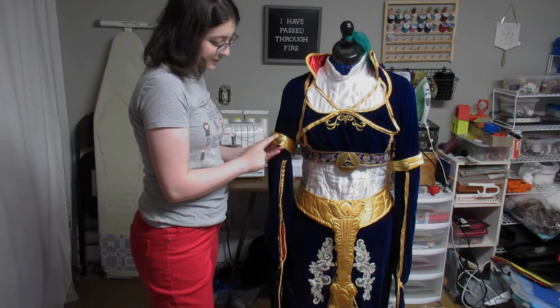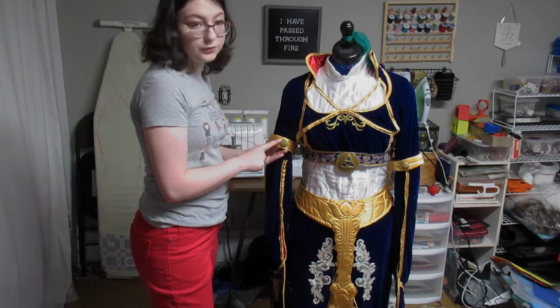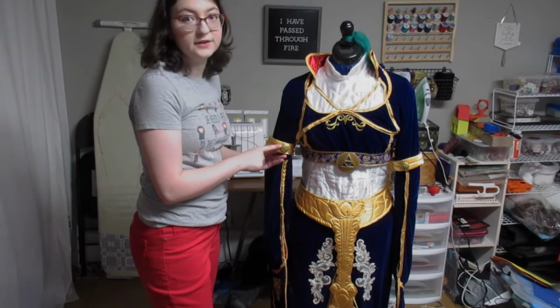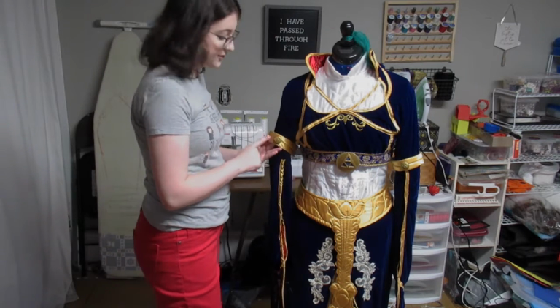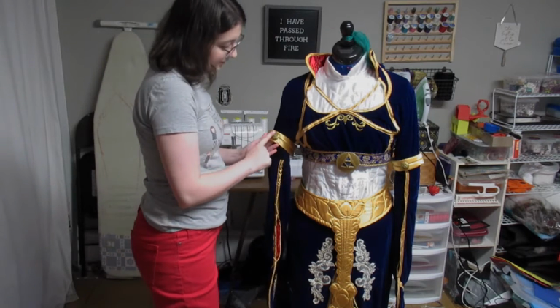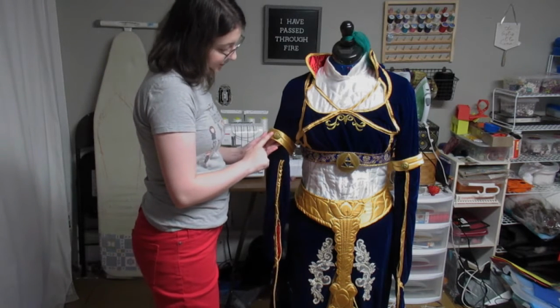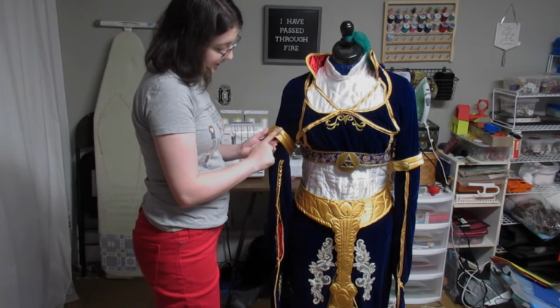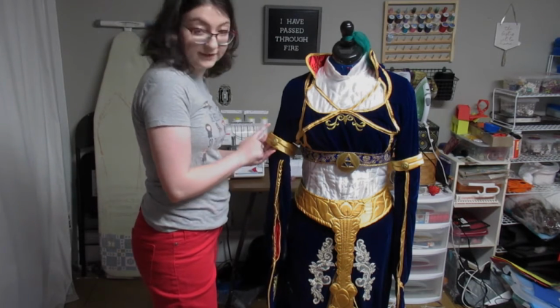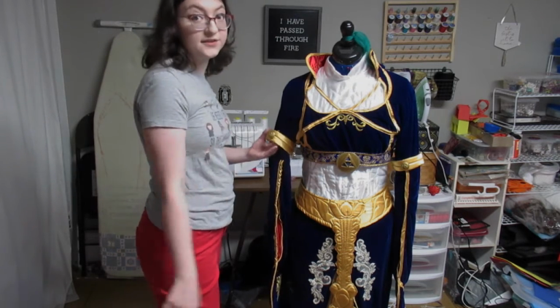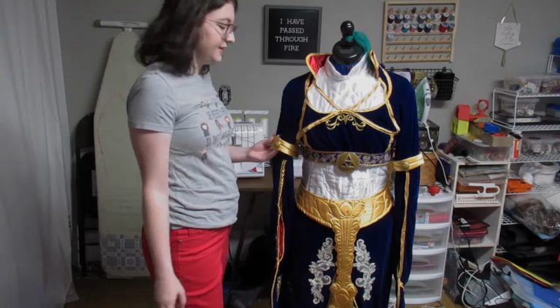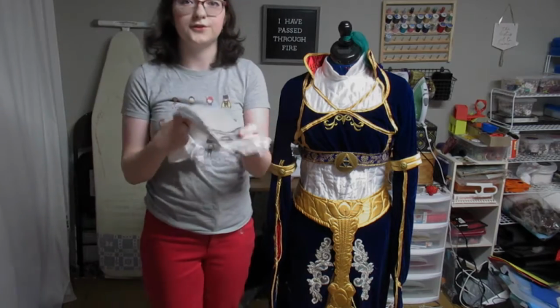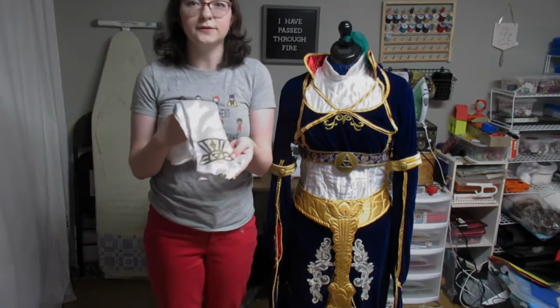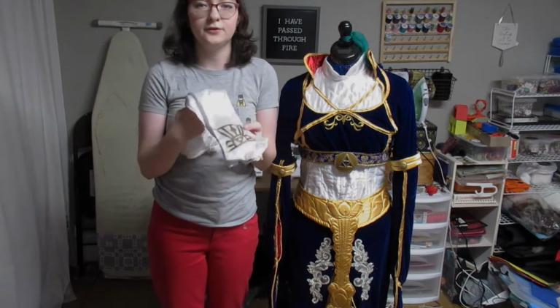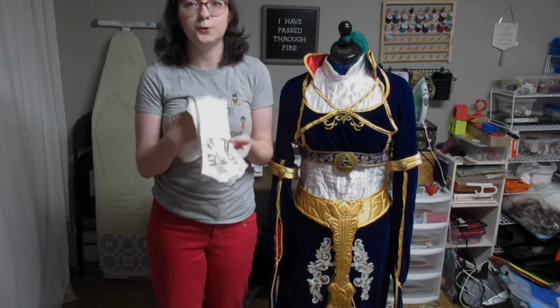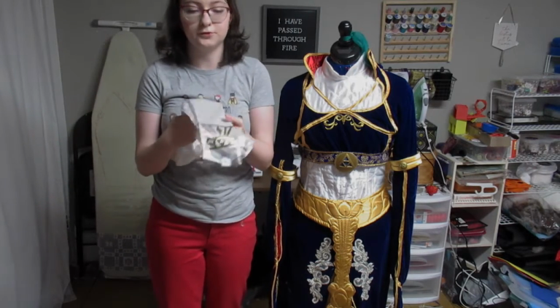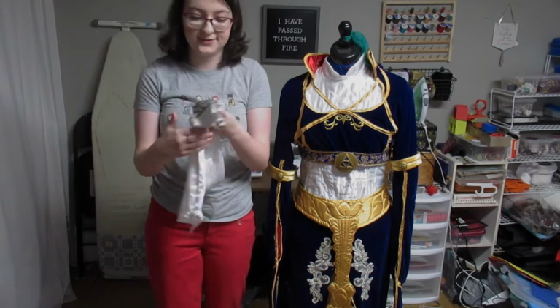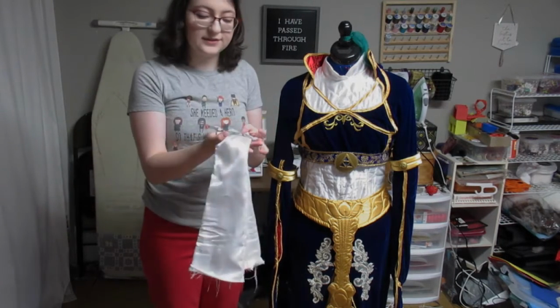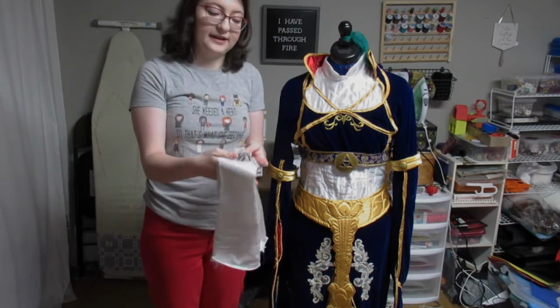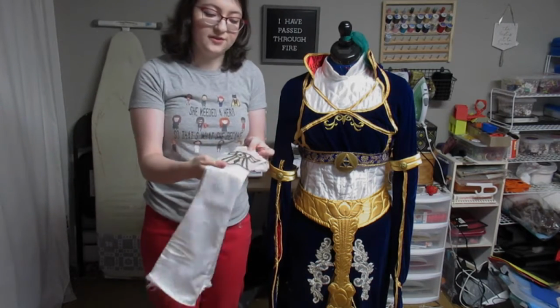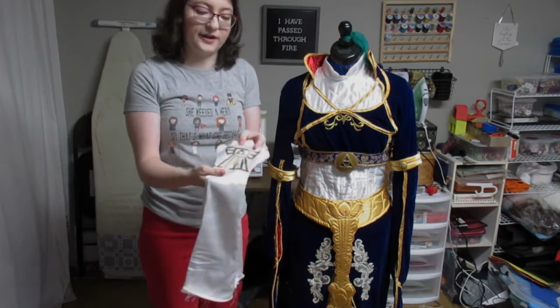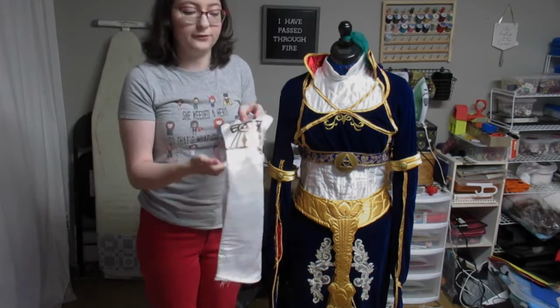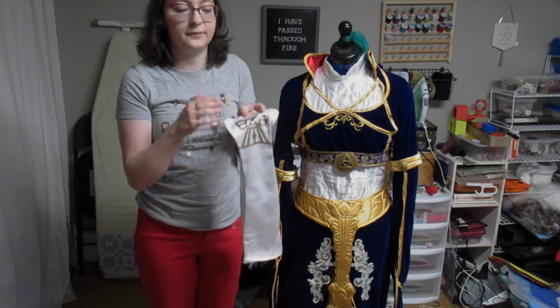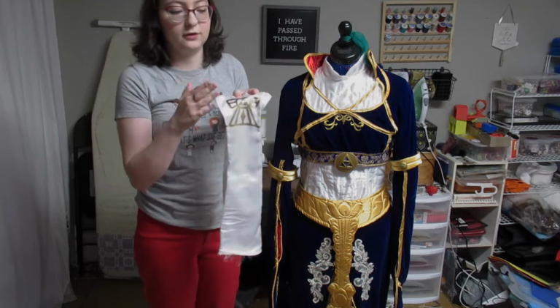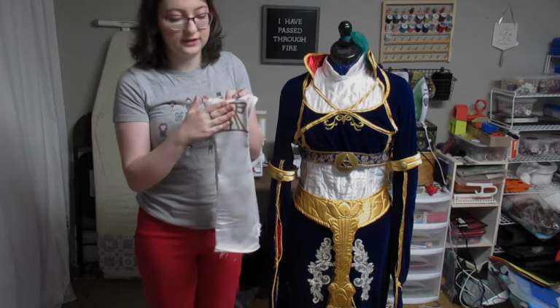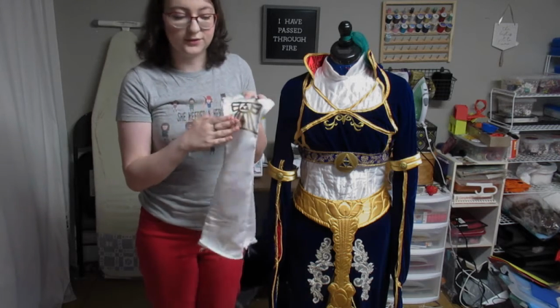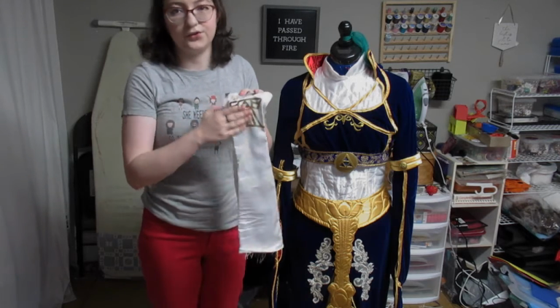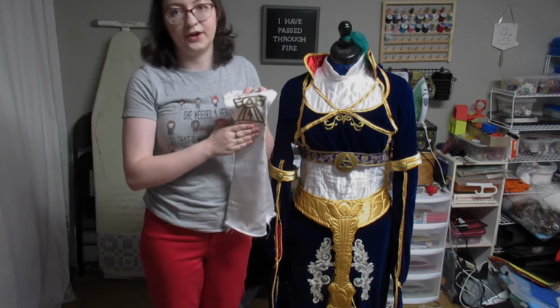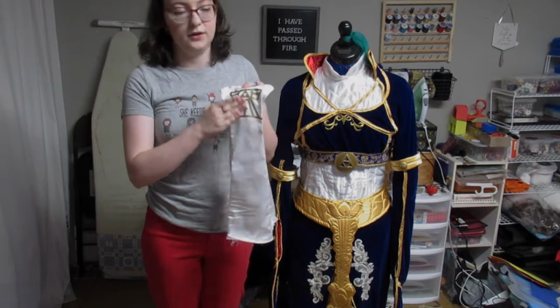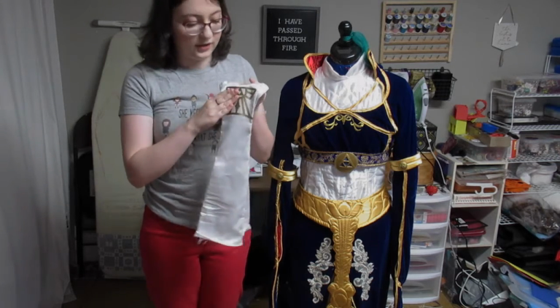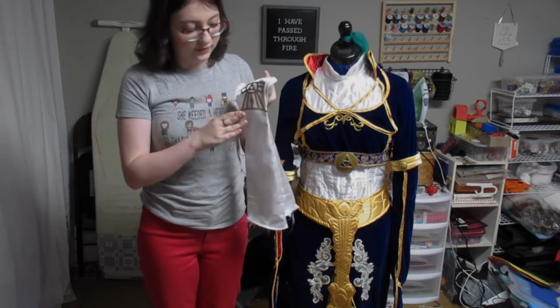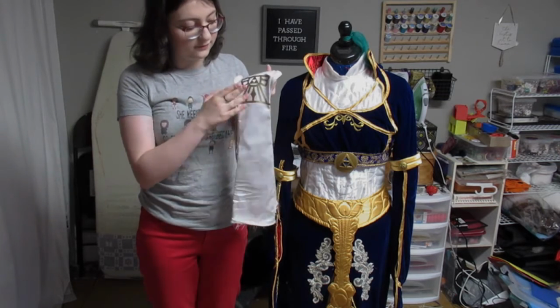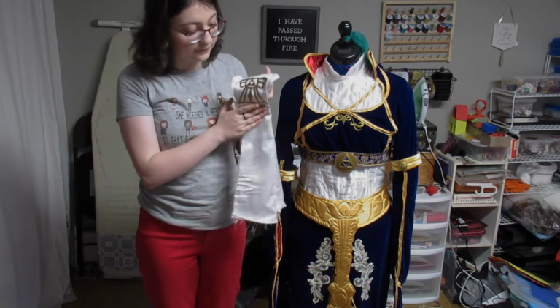These buttons are painted gold. I just had them lying around and I really like the design. These are the gloves for the dress. These designs are cut out from a Cricut, and these are gold iron-on vinyl.